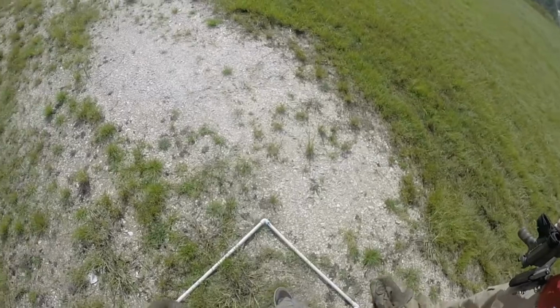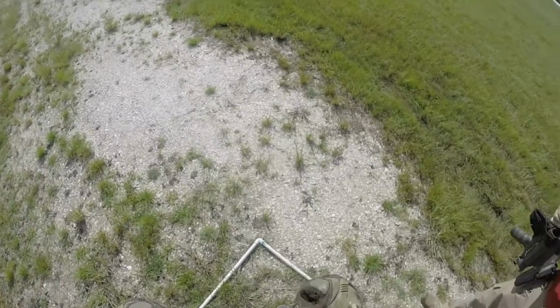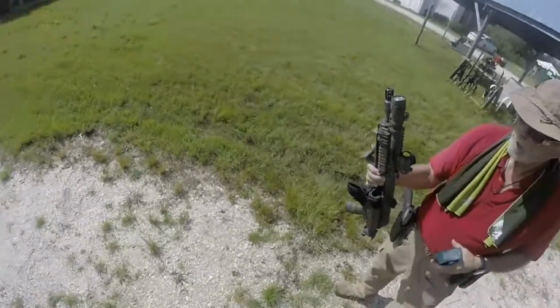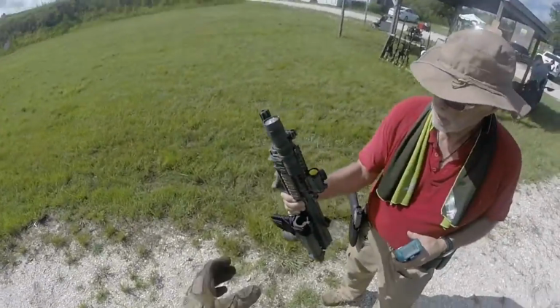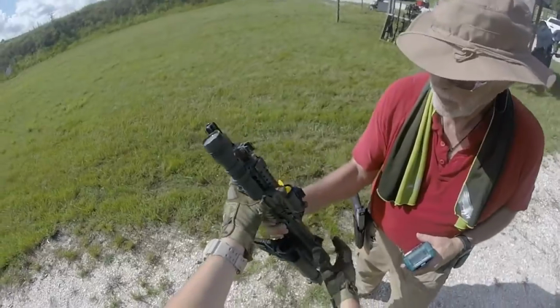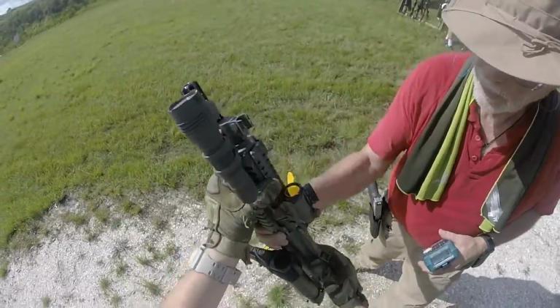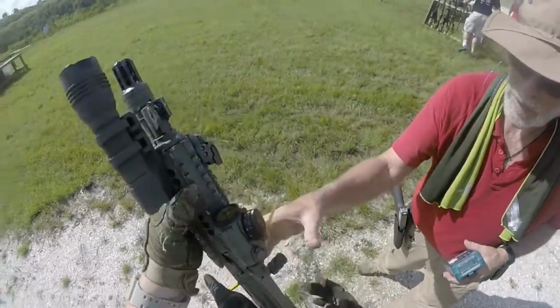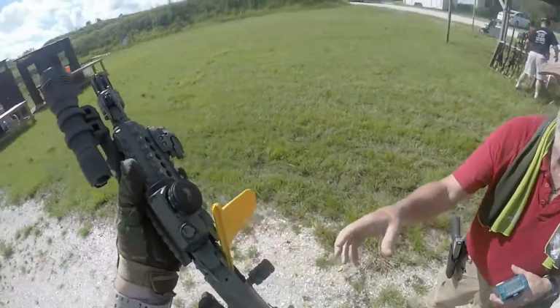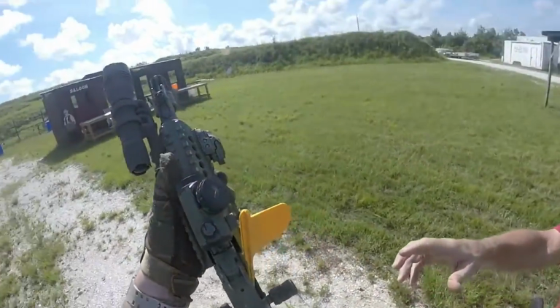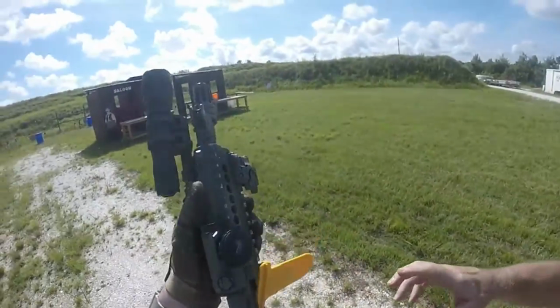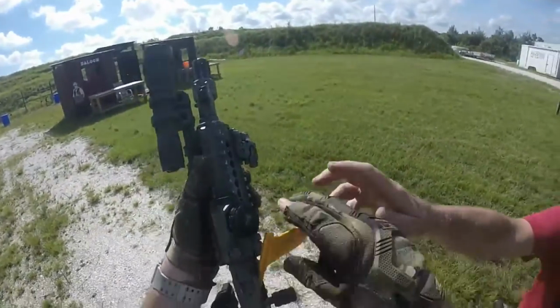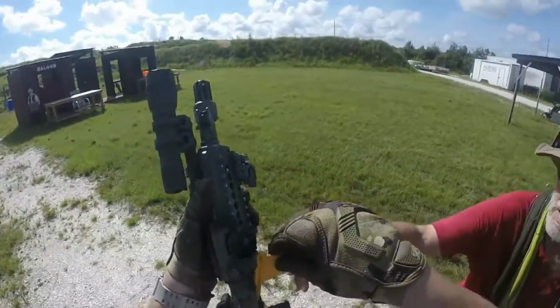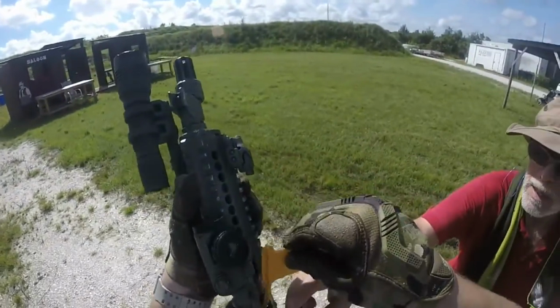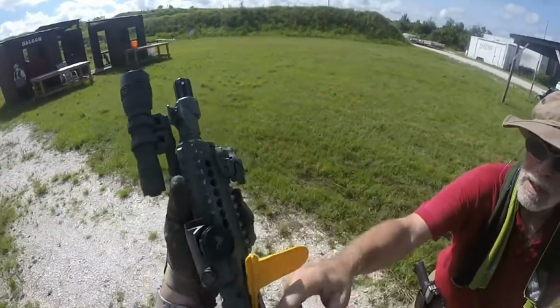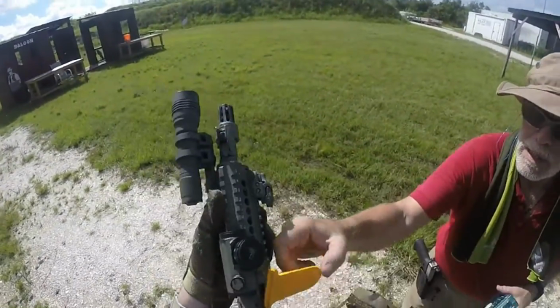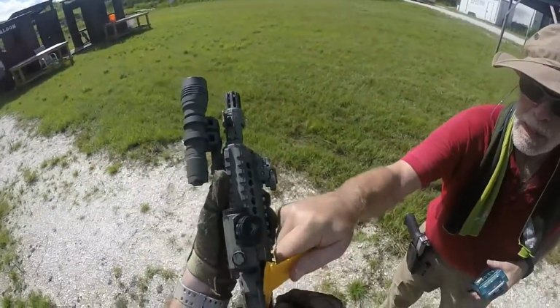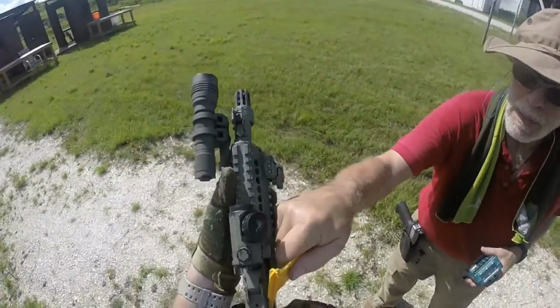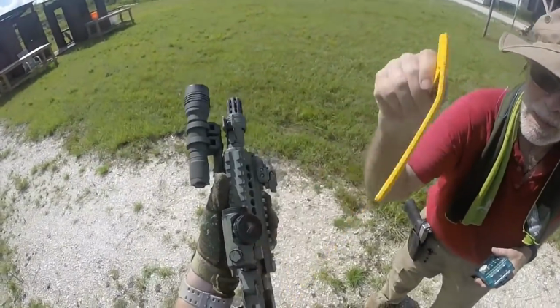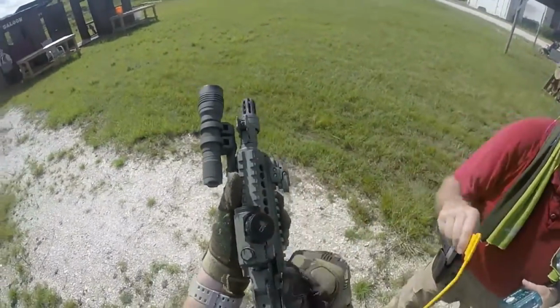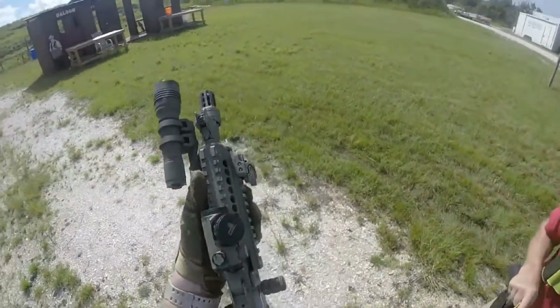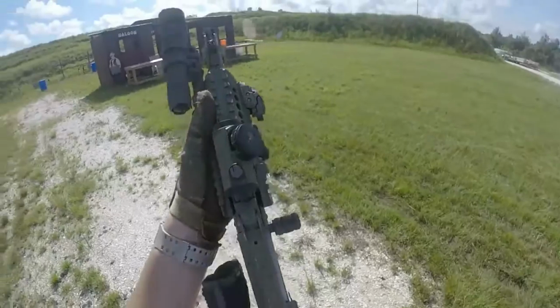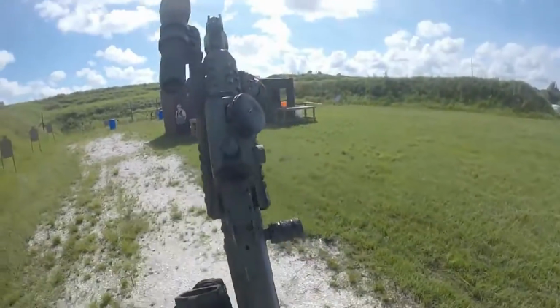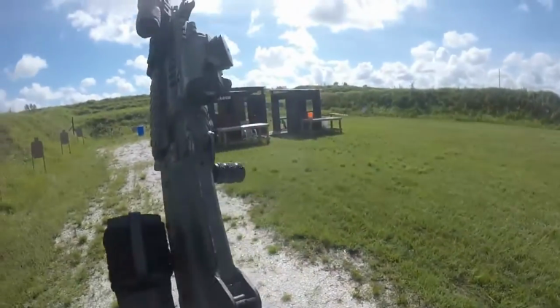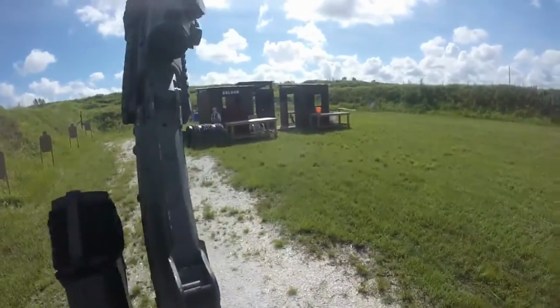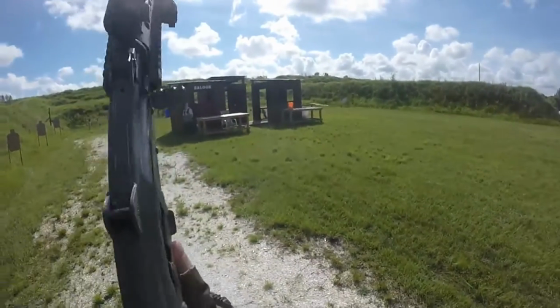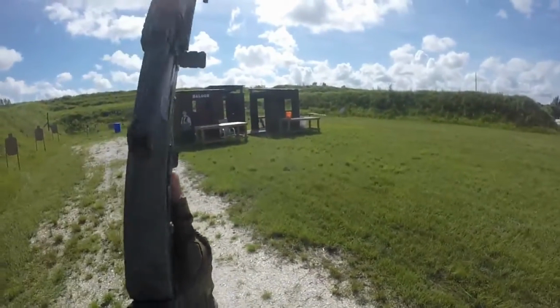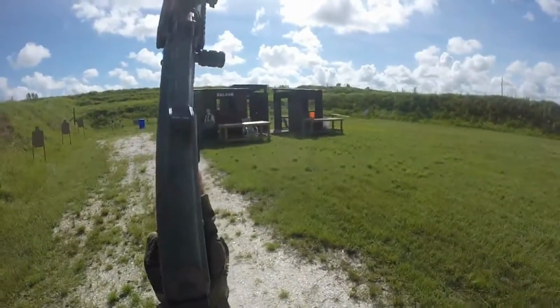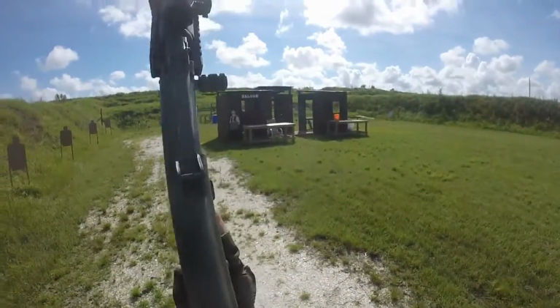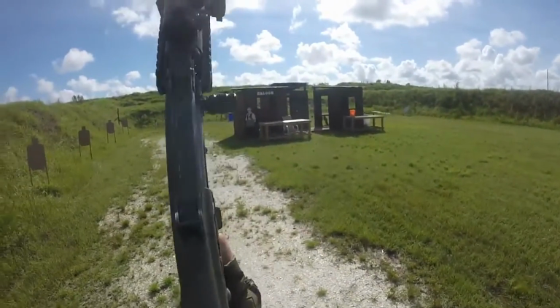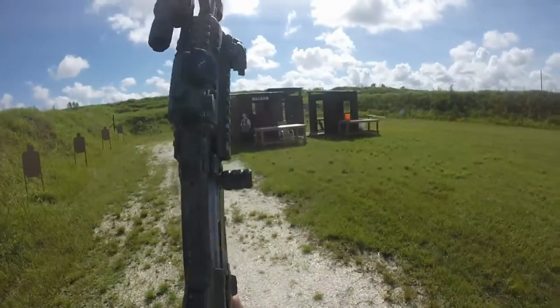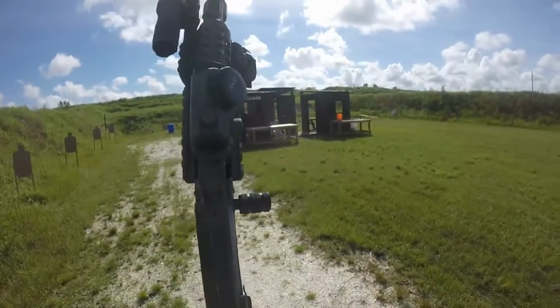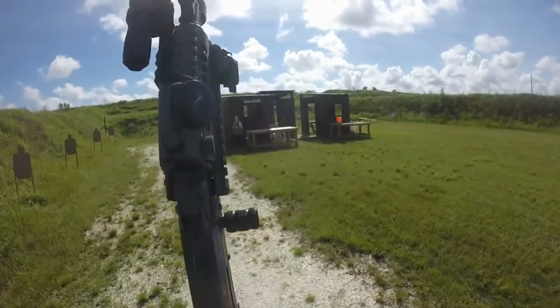Let's start in the front of the pistol. This is a CNC Warrior Muzzle Brake. It is great at what it's supposed to do — keep the muzzle flip down and create massive fireballs.